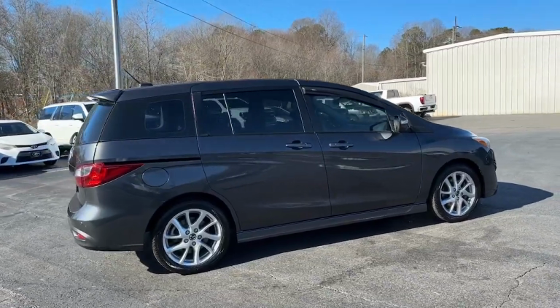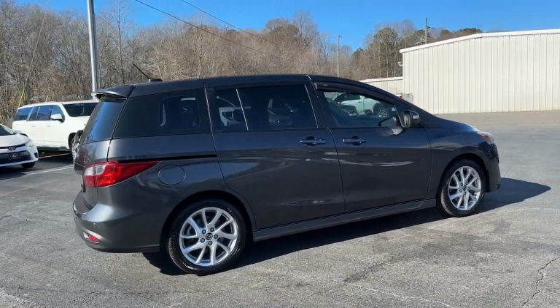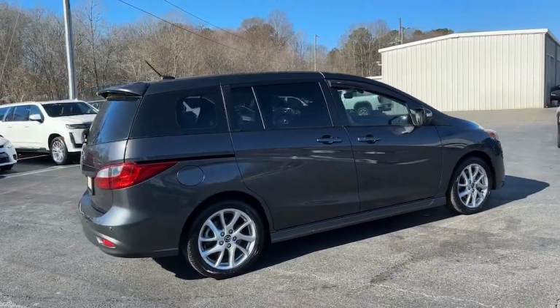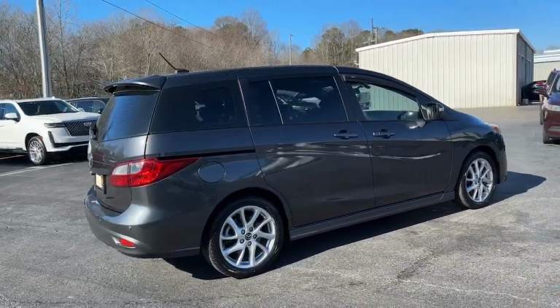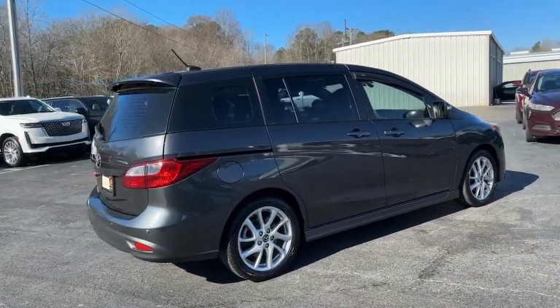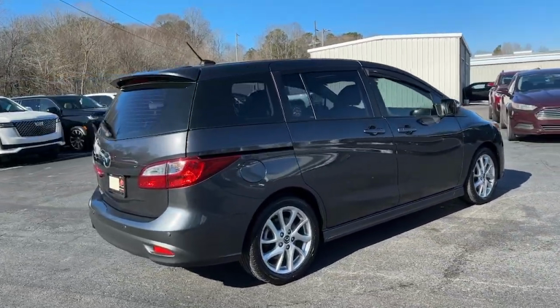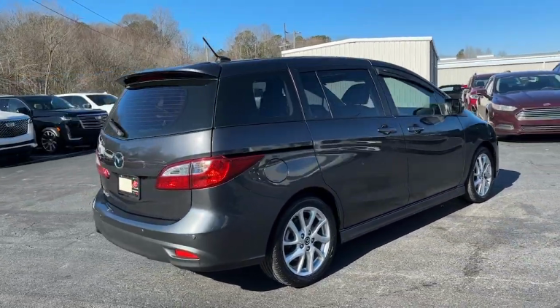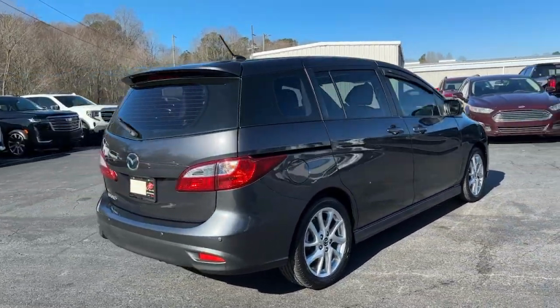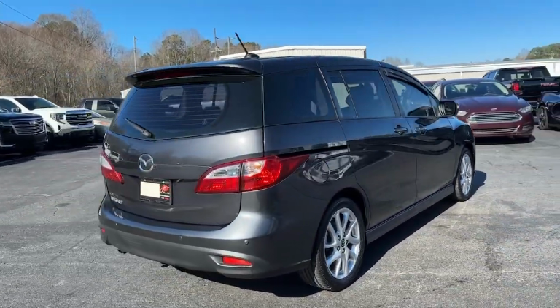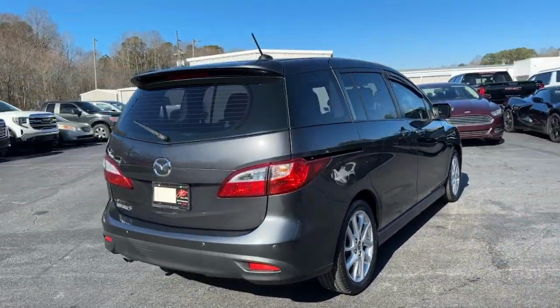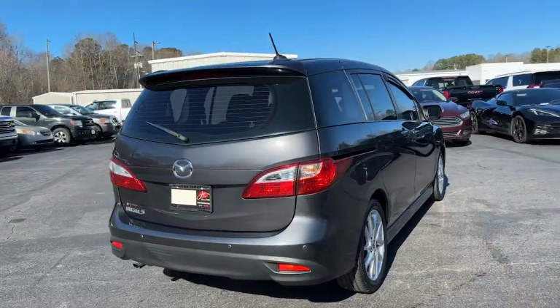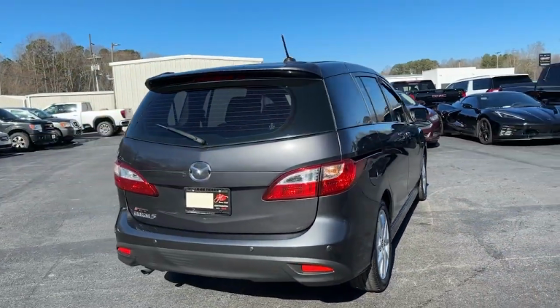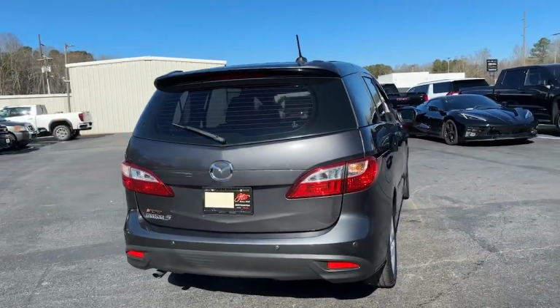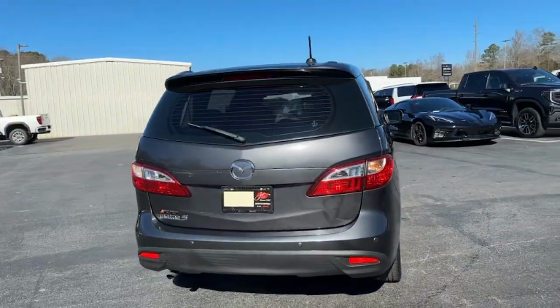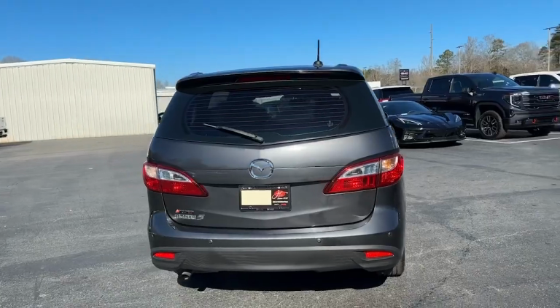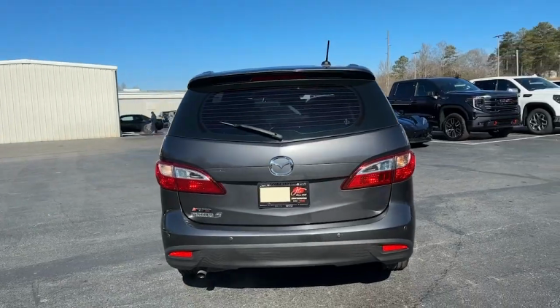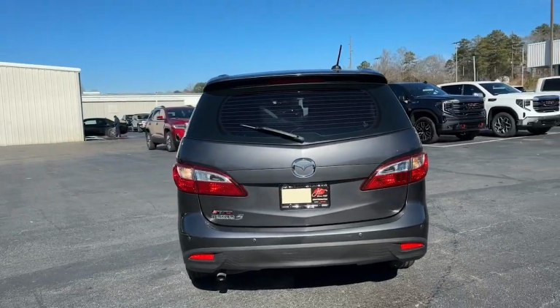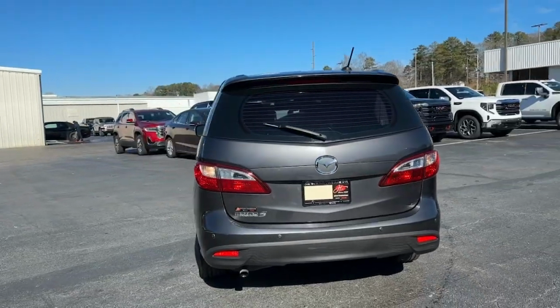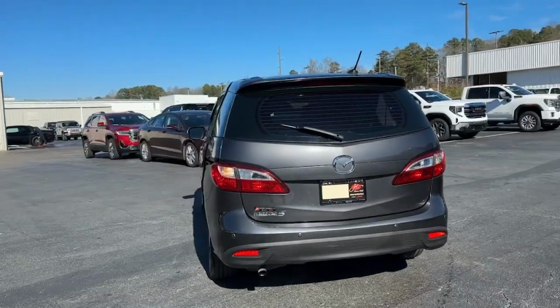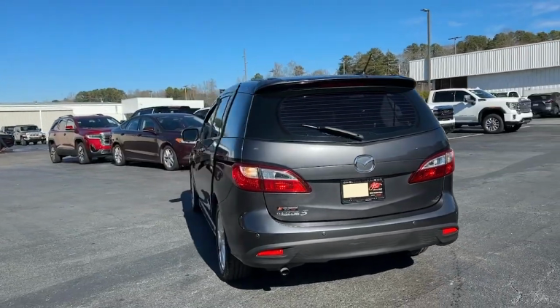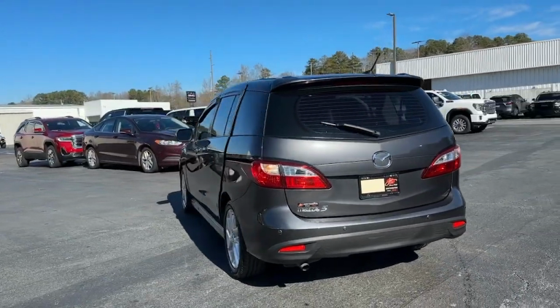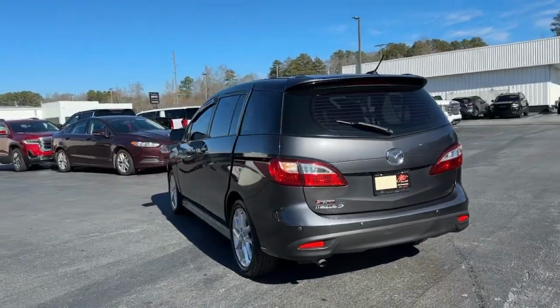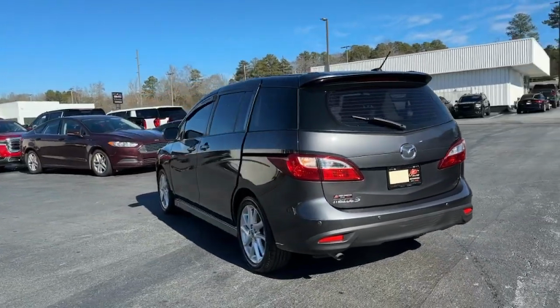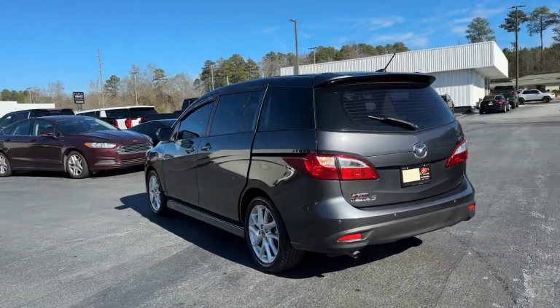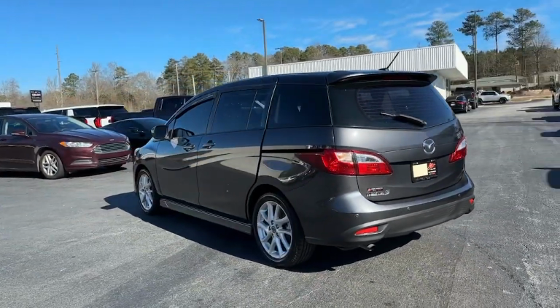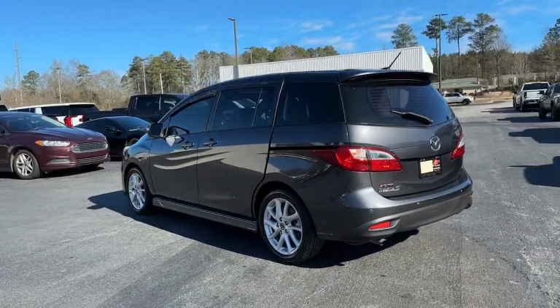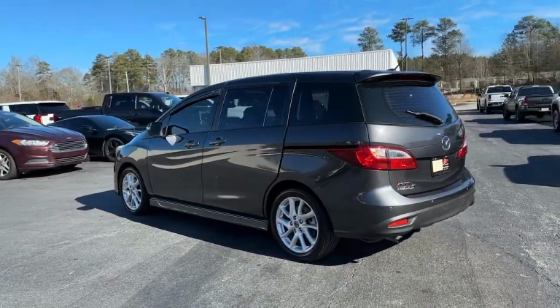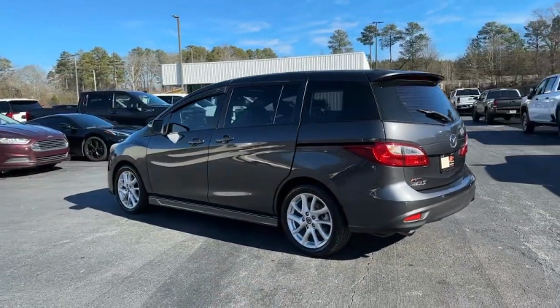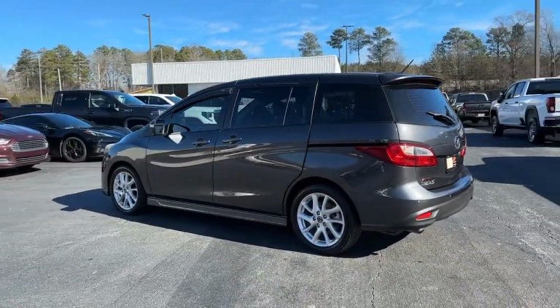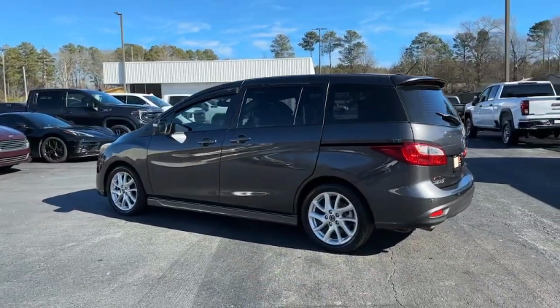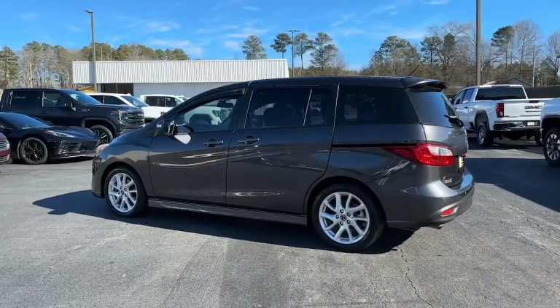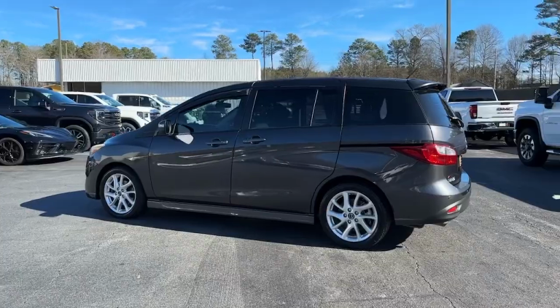Here's a fun-to-drive, family-friendly Mazda 5, the convenient people mover that's nimble, economical, easy to maneuver, and surprisingly spacious.